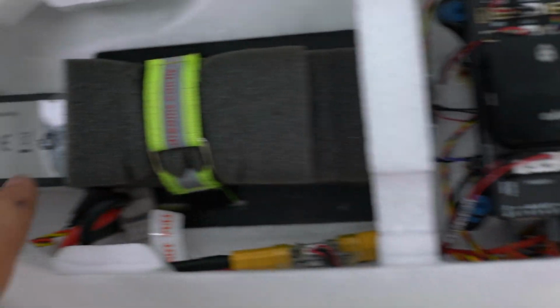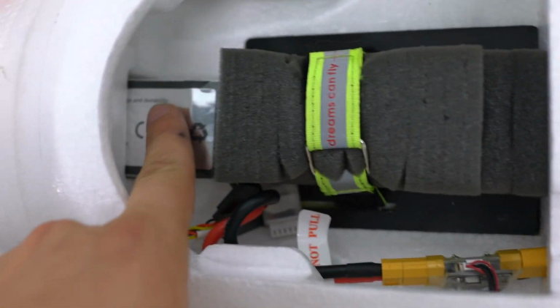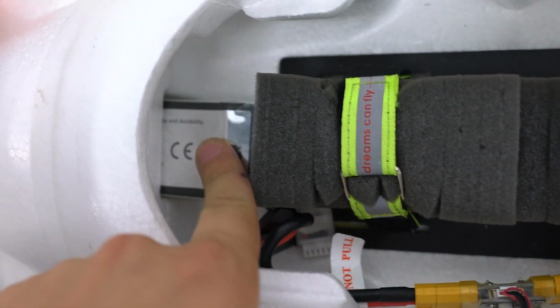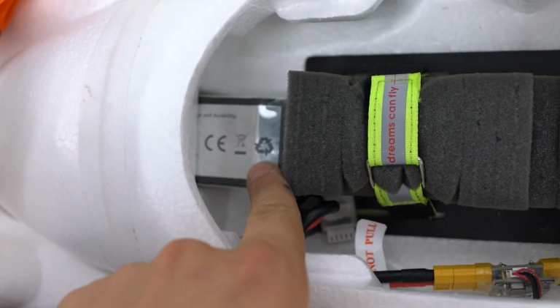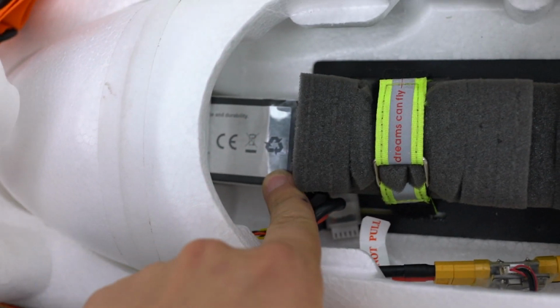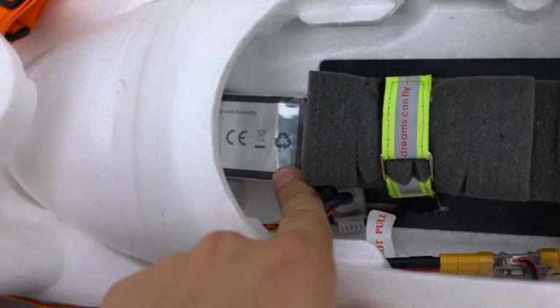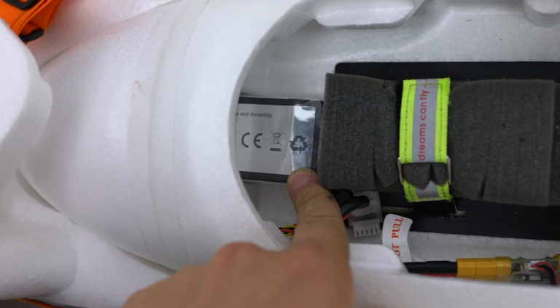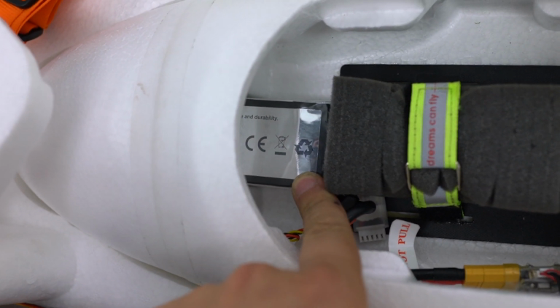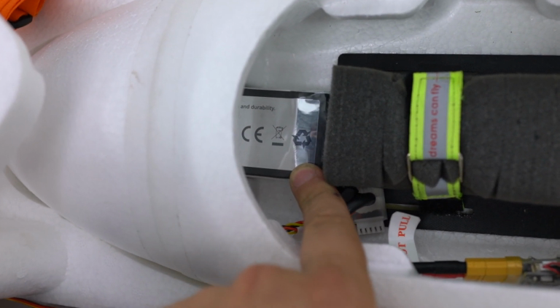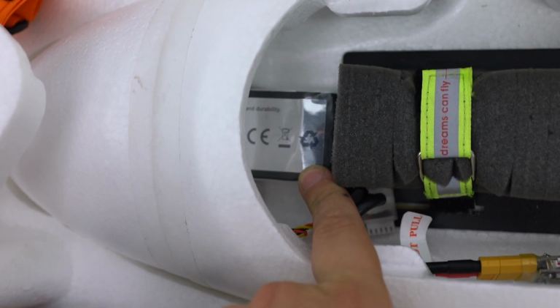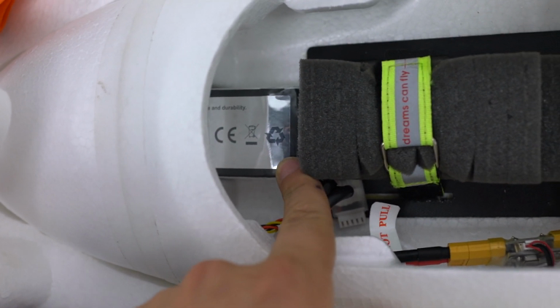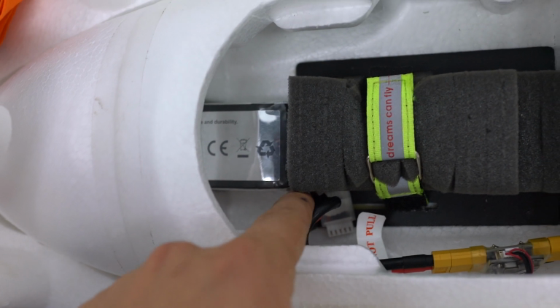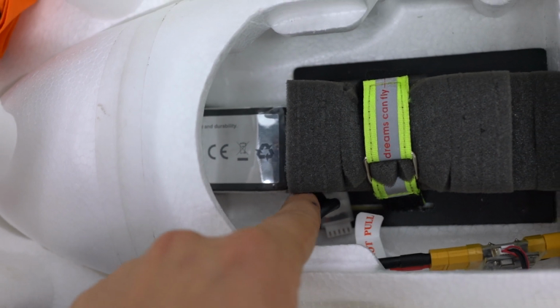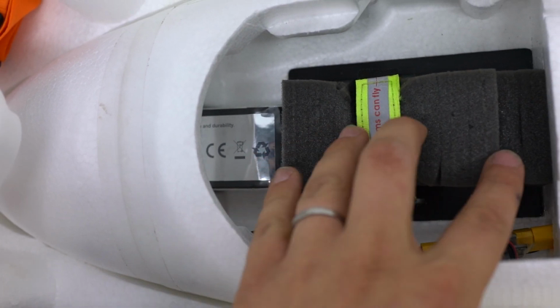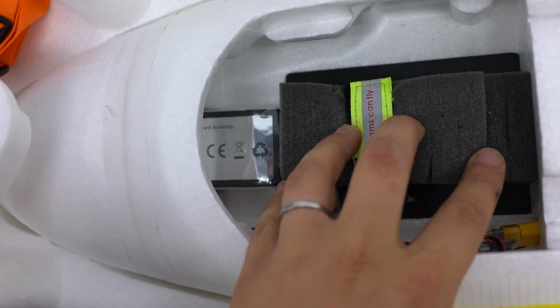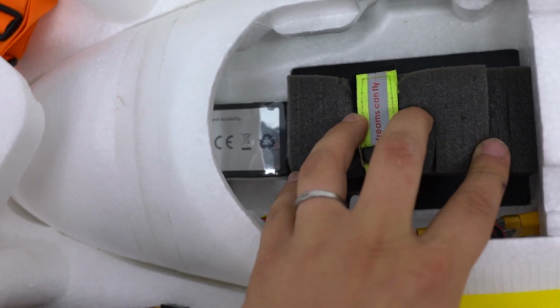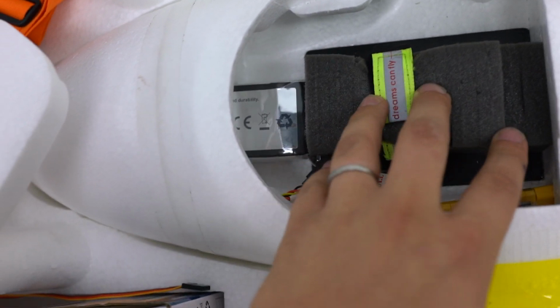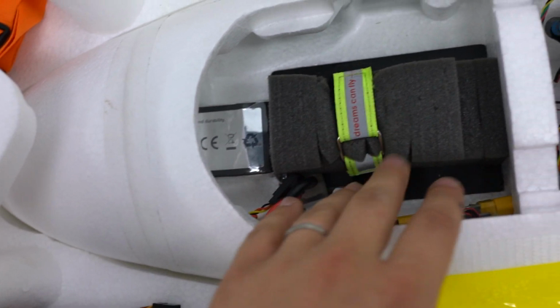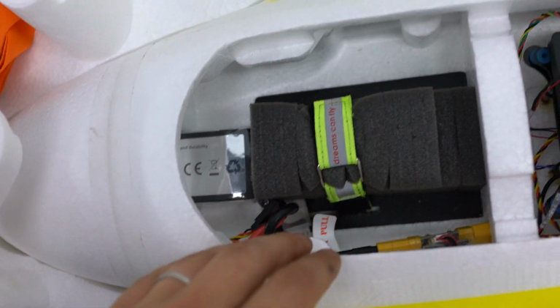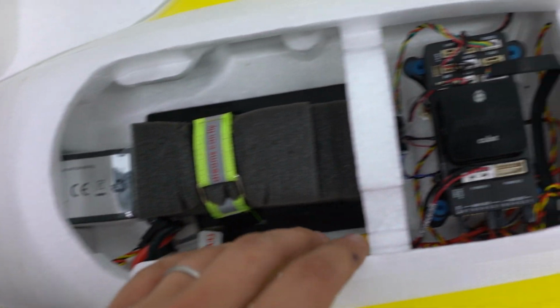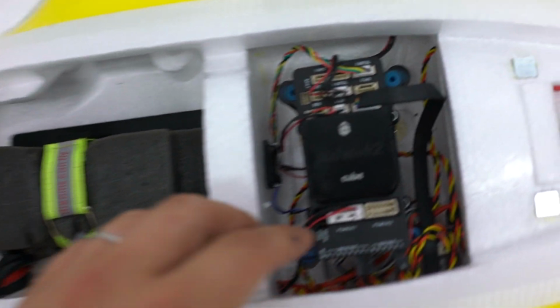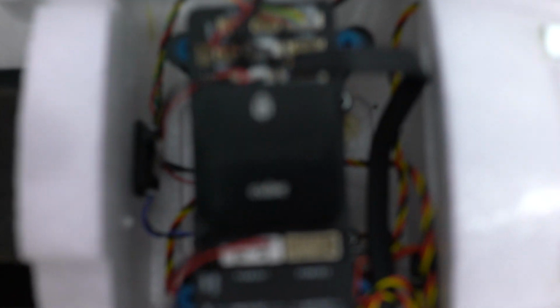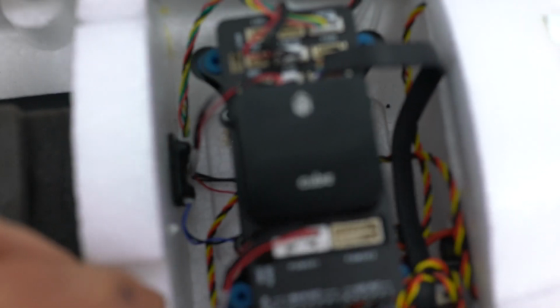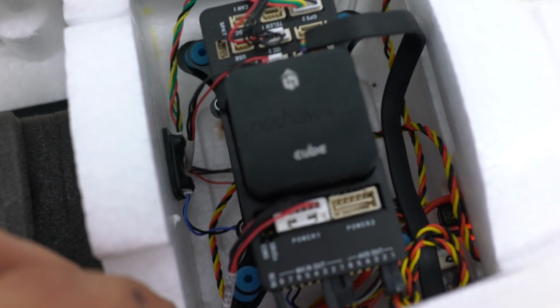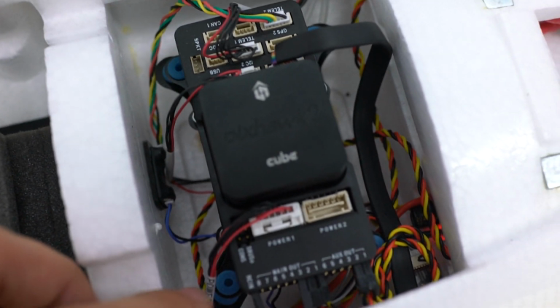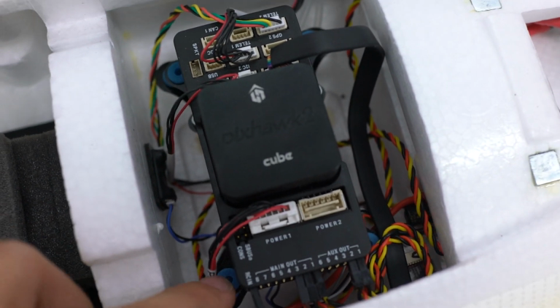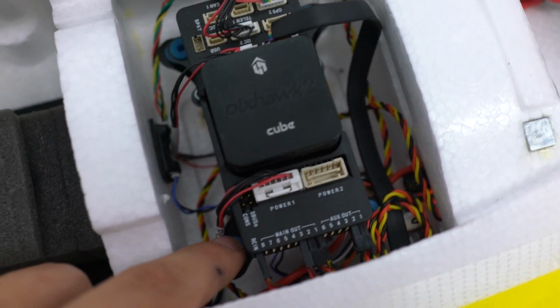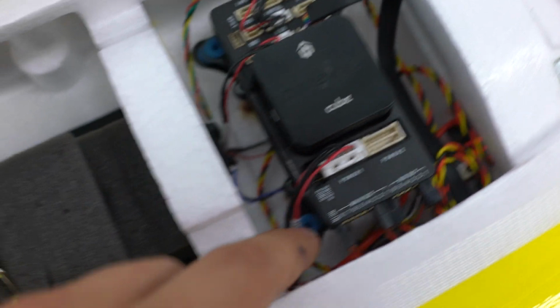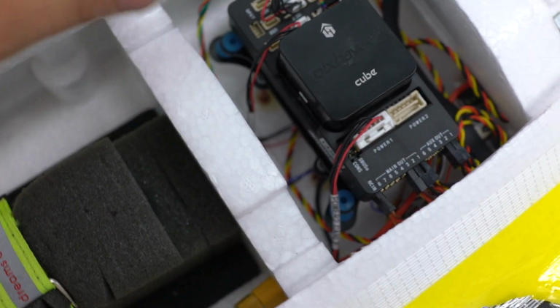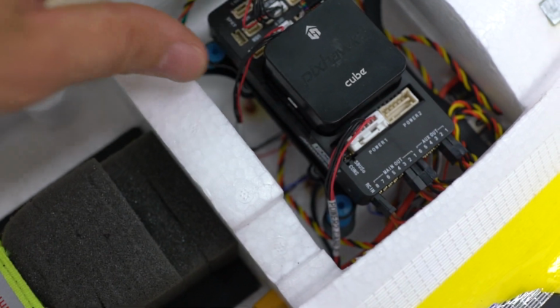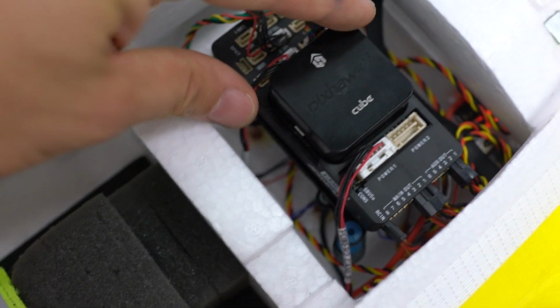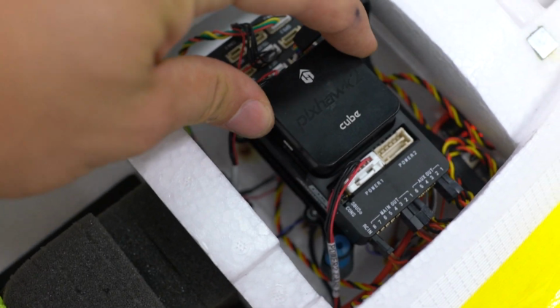That's a 4S 5200 battery. It's just a spacer. Pixhawk on the vibration mount.